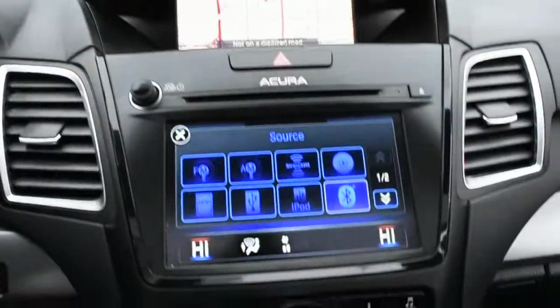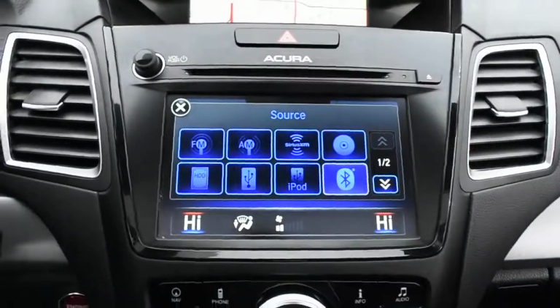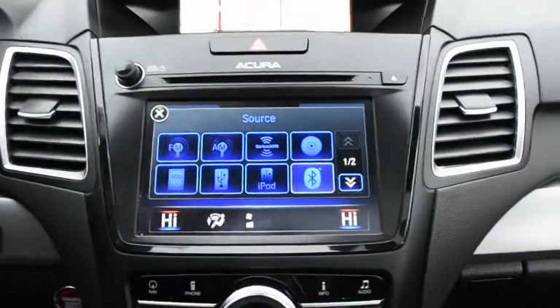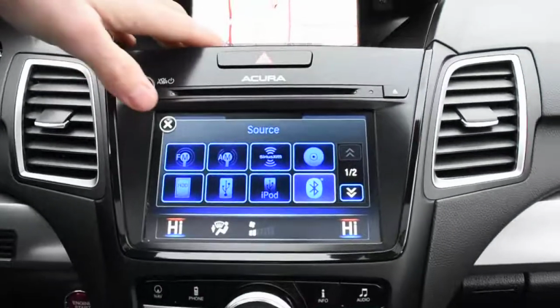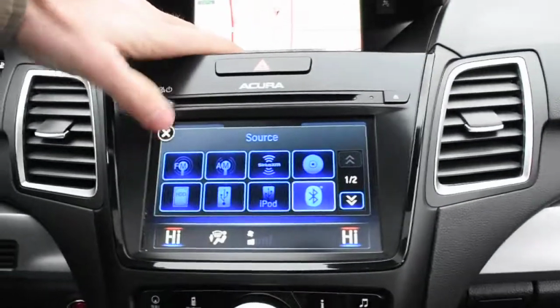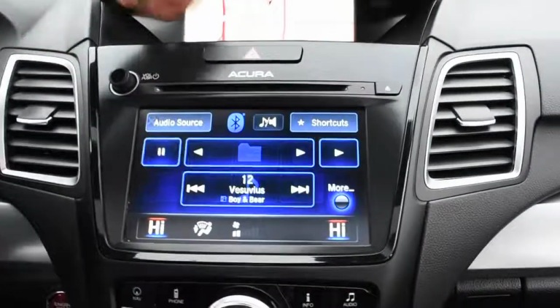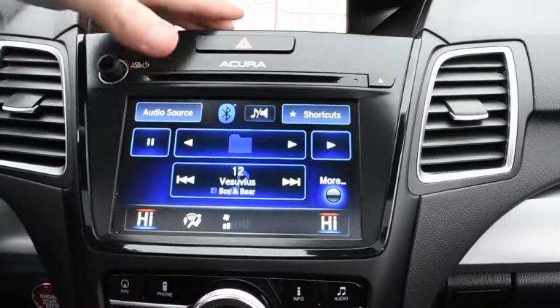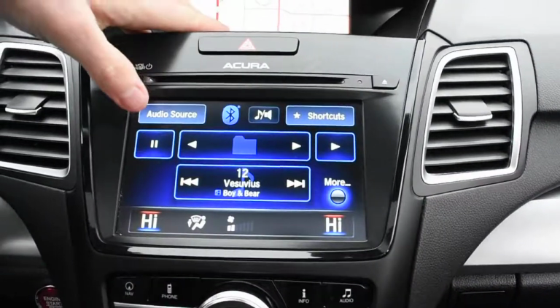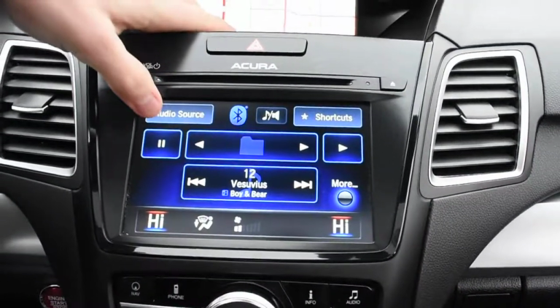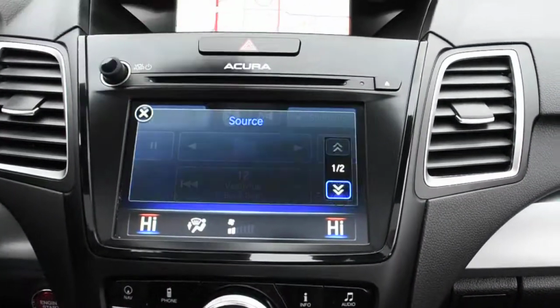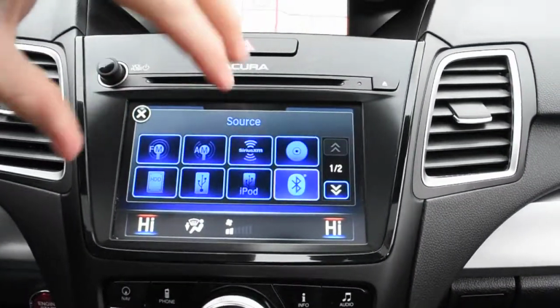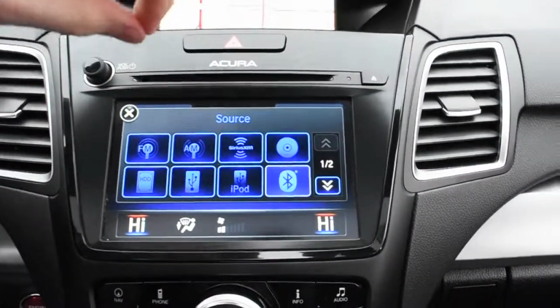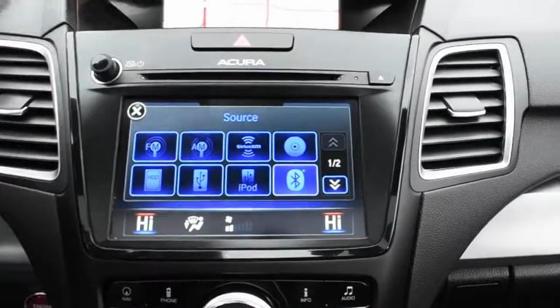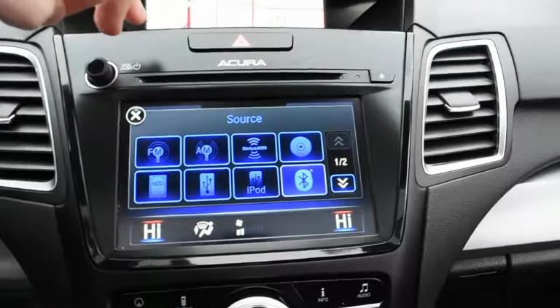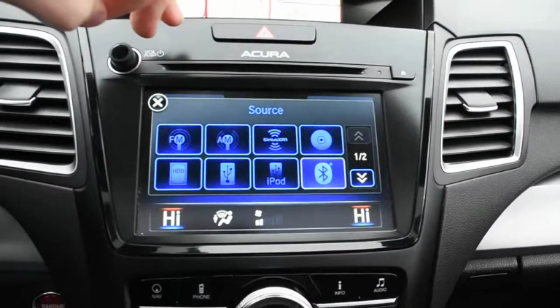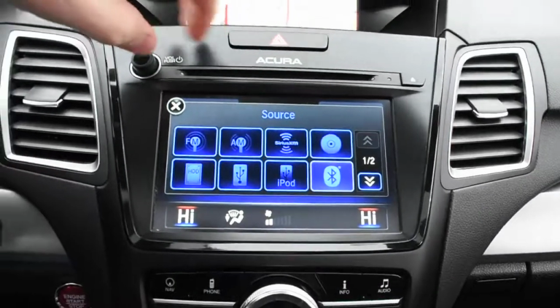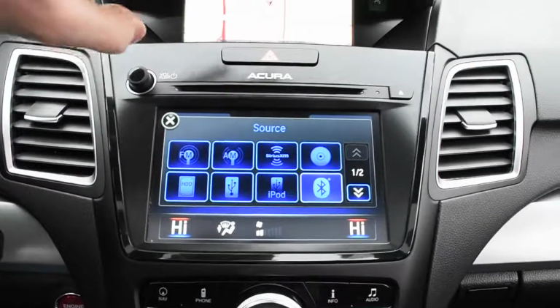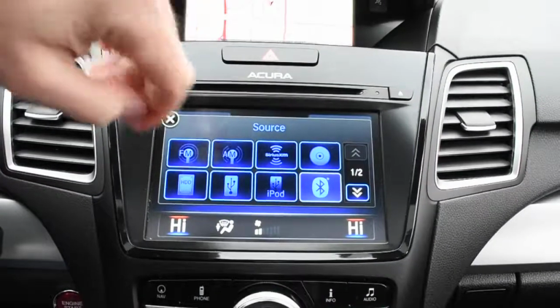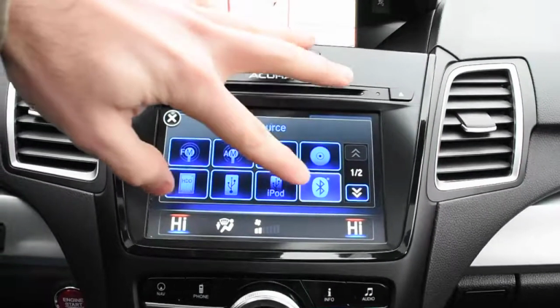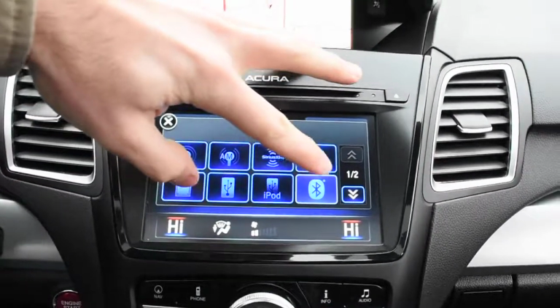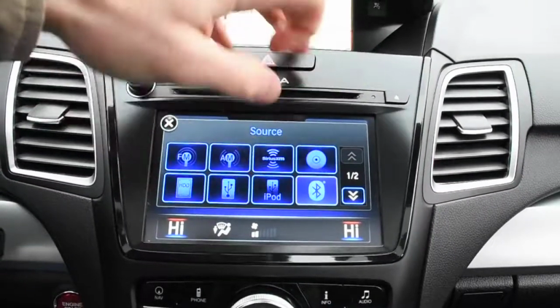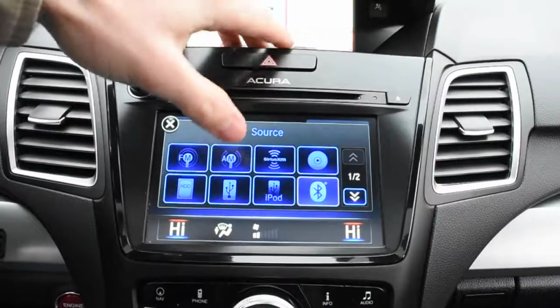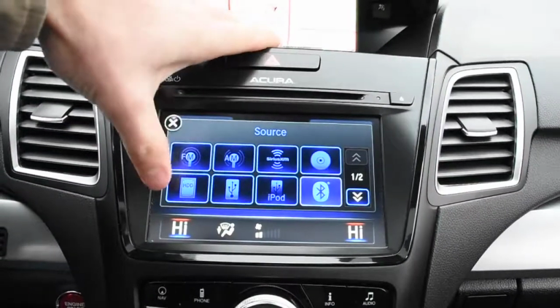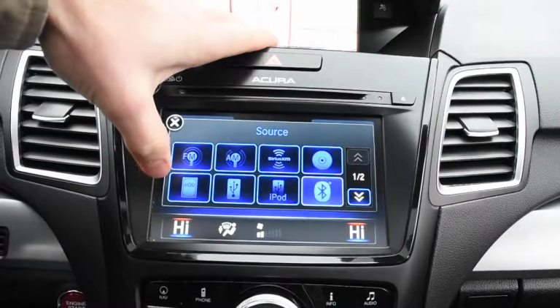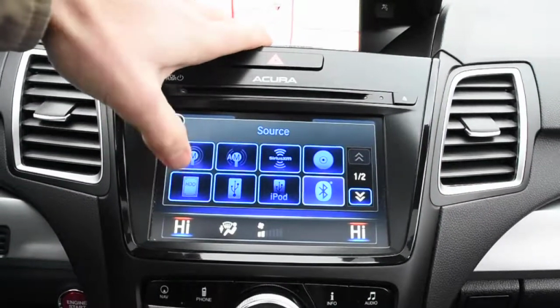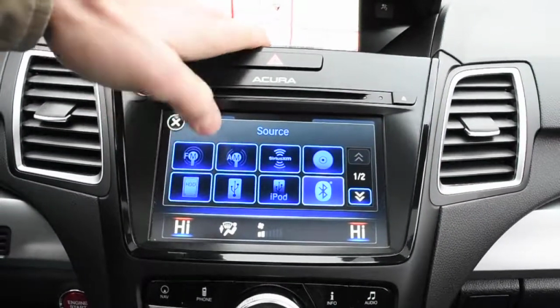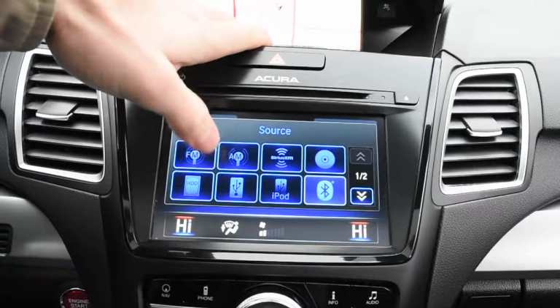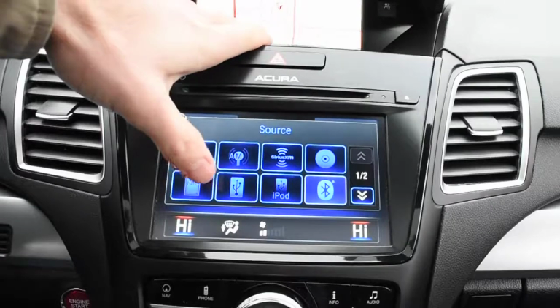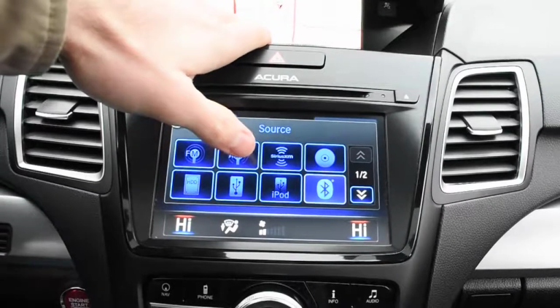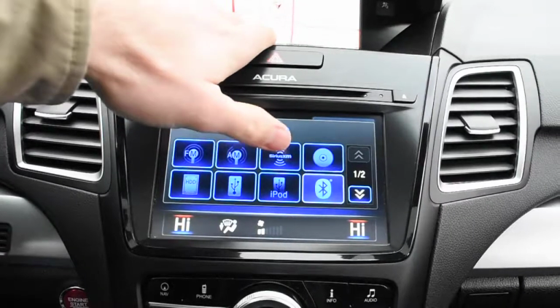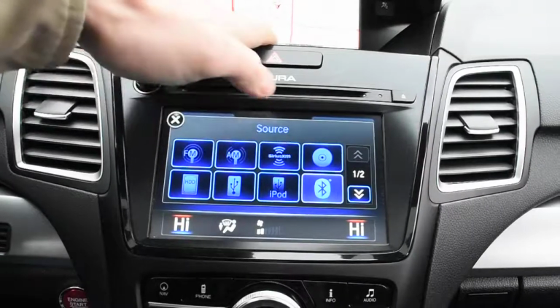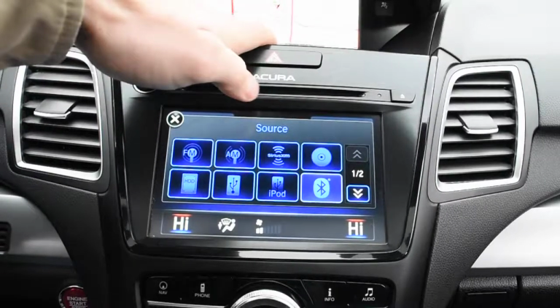Down below here, you do have your second multi-media display, which houses your 10-speaker ELS surround audio system. It does include a couple of nice features with your Bluetooth audio streaming, hard disk drive for media storage, as well as XM radio.